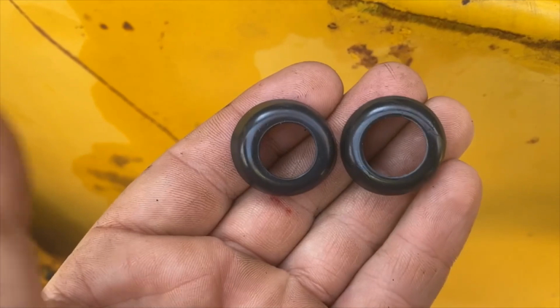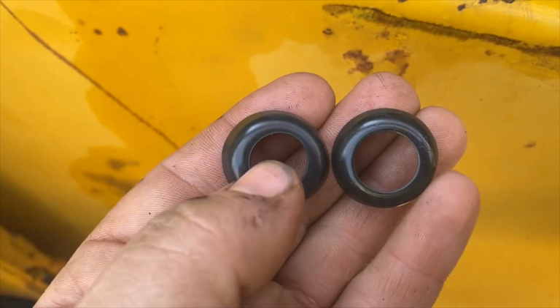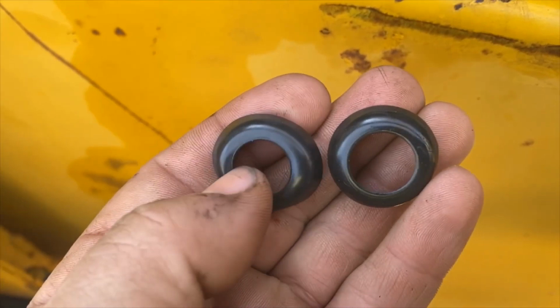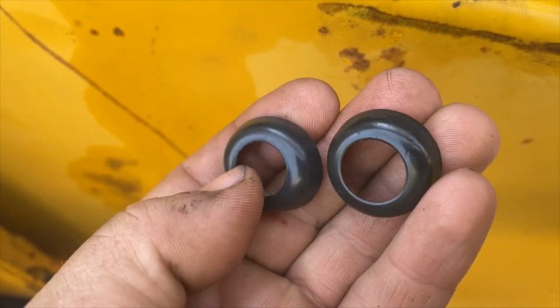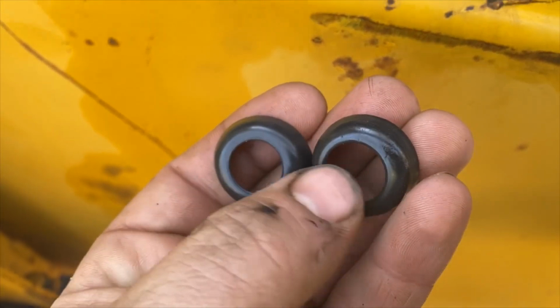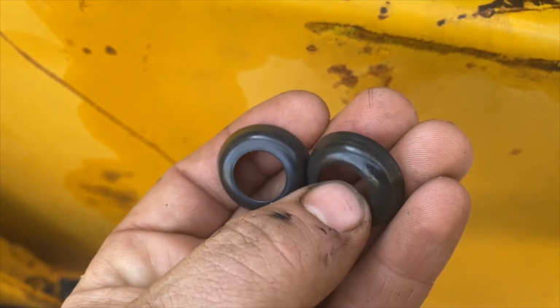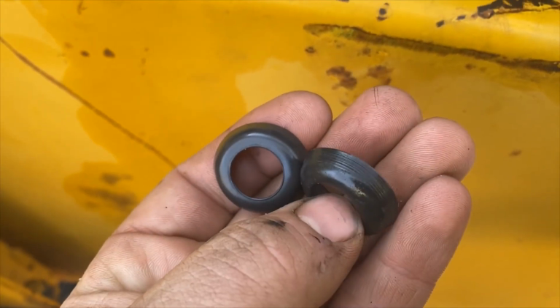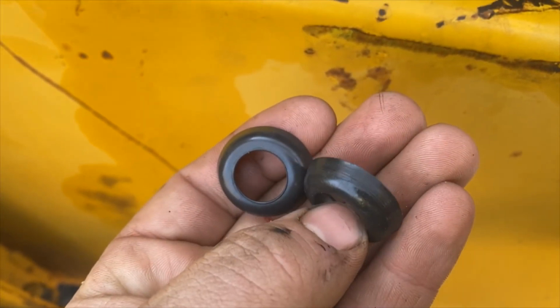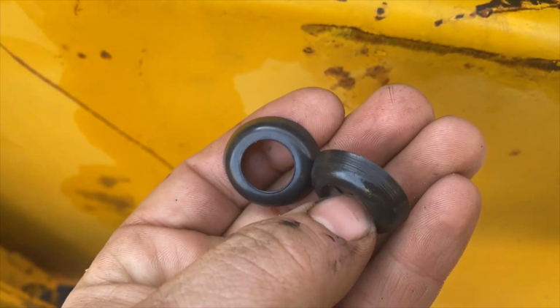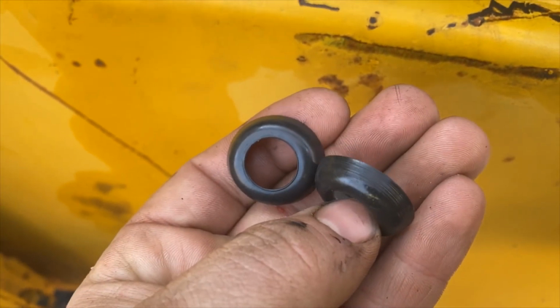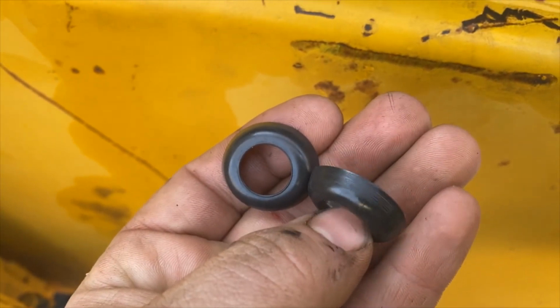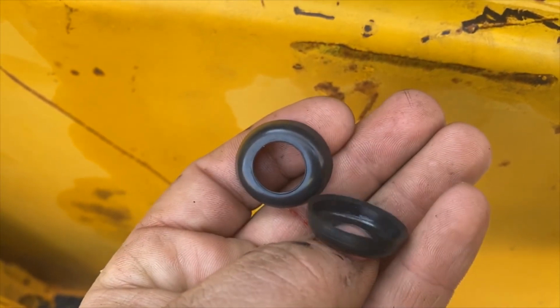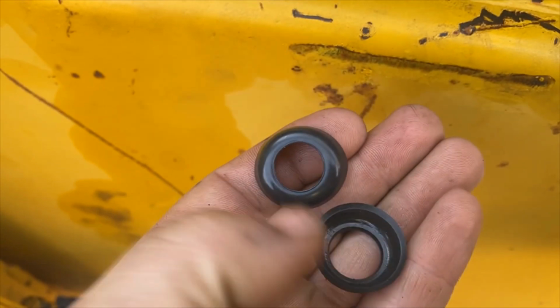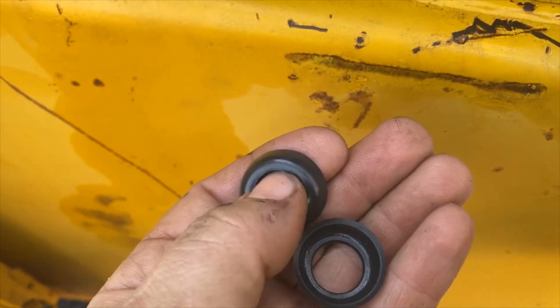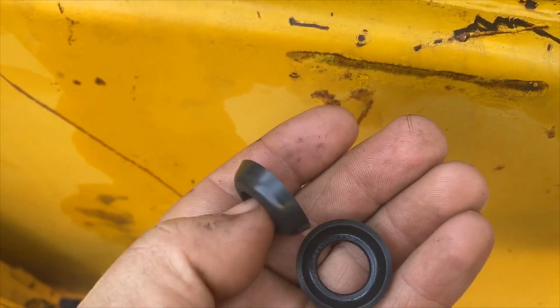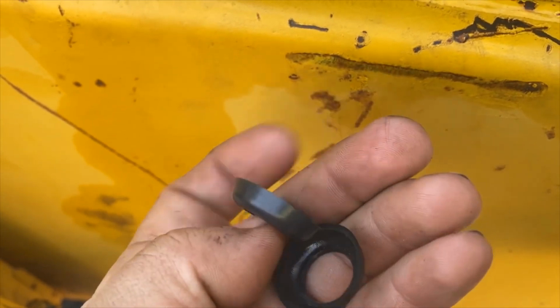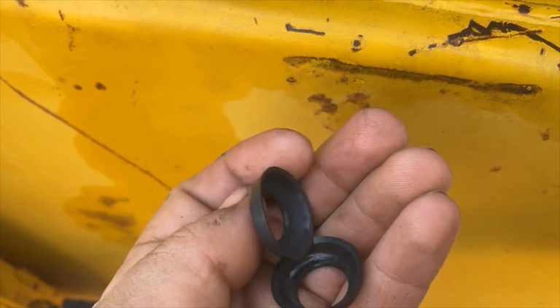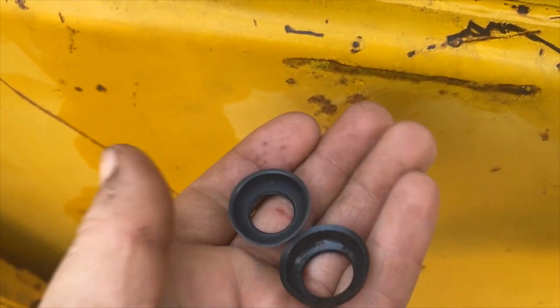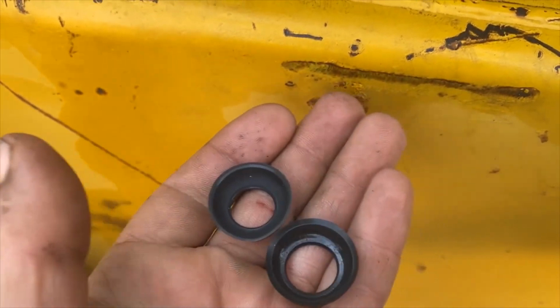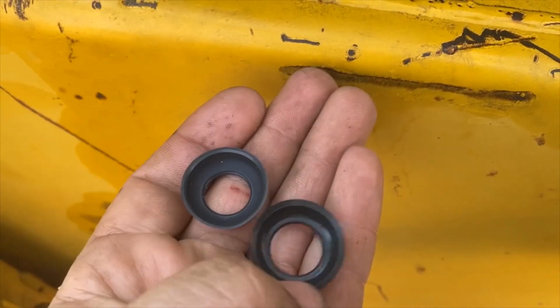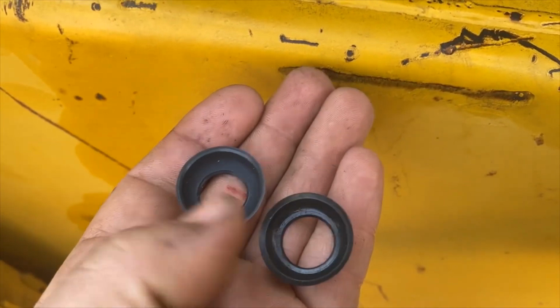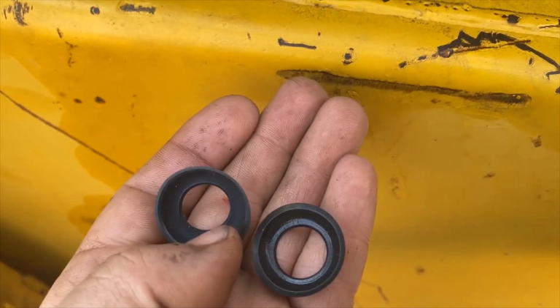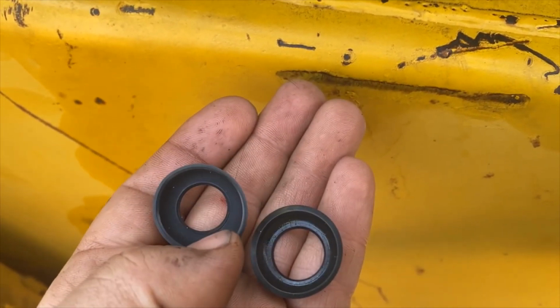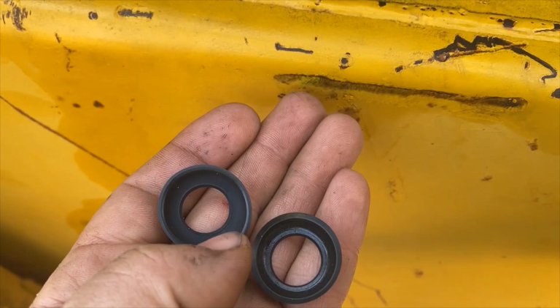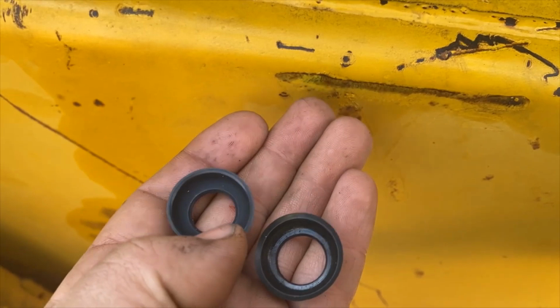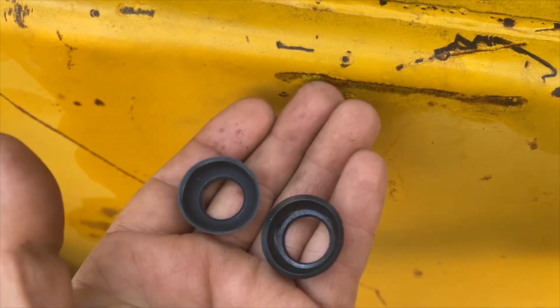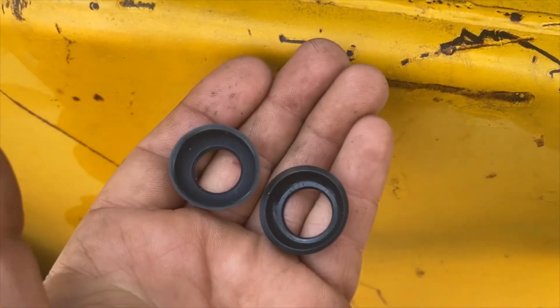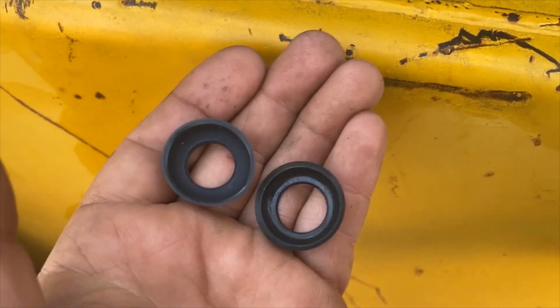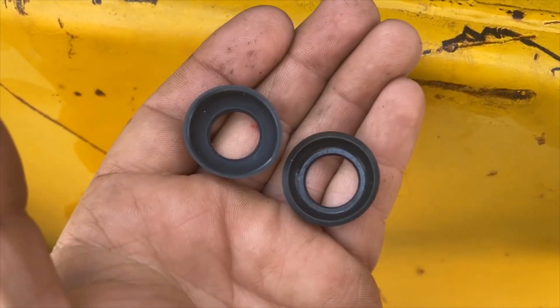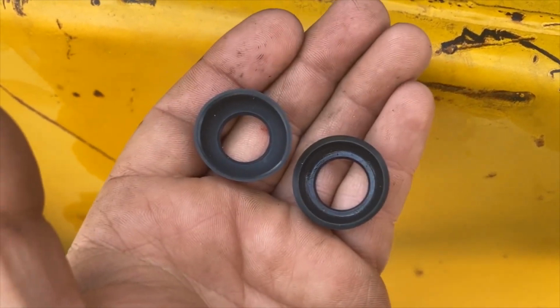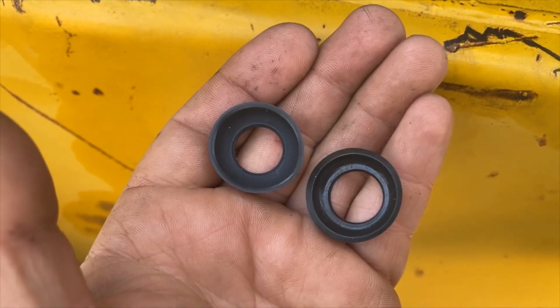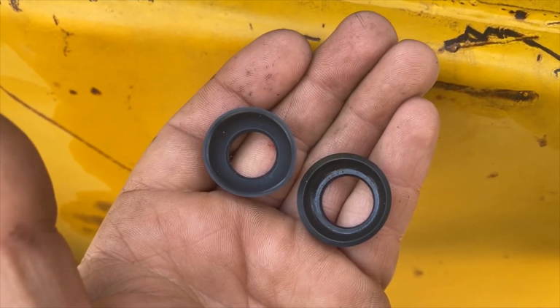So there's the cup seals — new ones on the left, old ones on the right. You can see the grooves worn in it, and it looks a little thinner up on the sealing edge, so pretty obvious why it was leaking fuel into the motor.